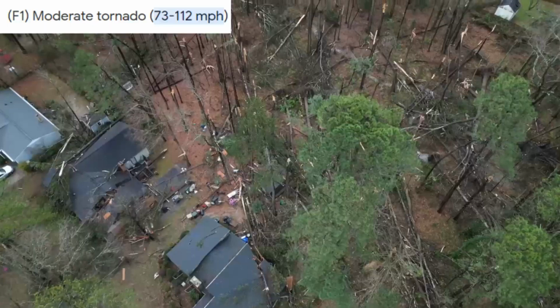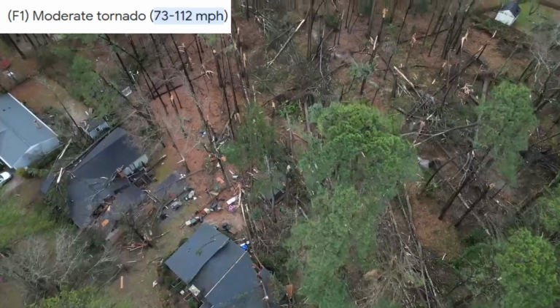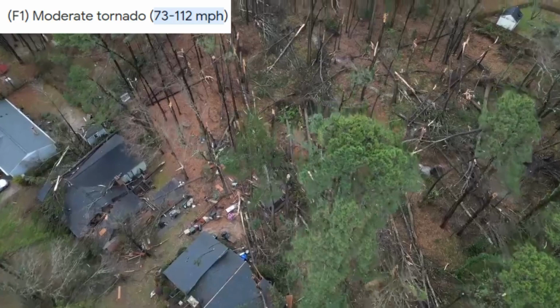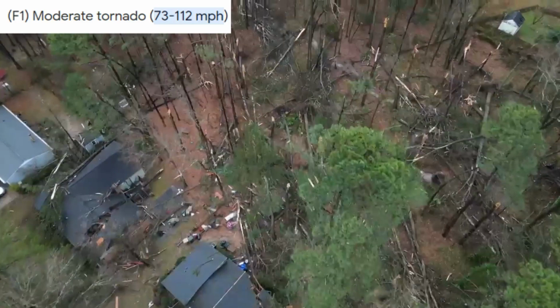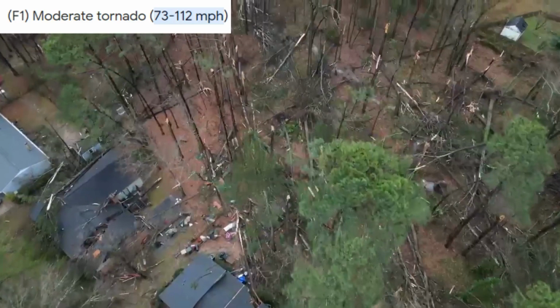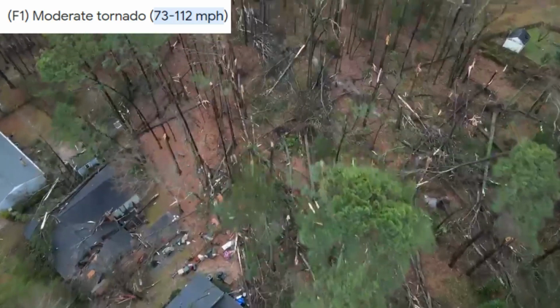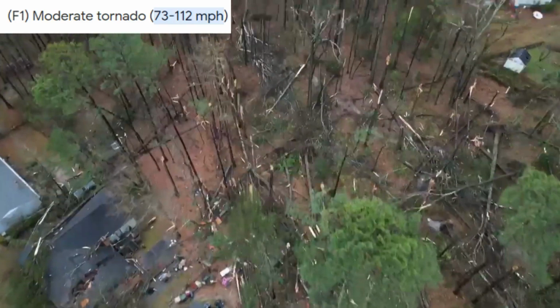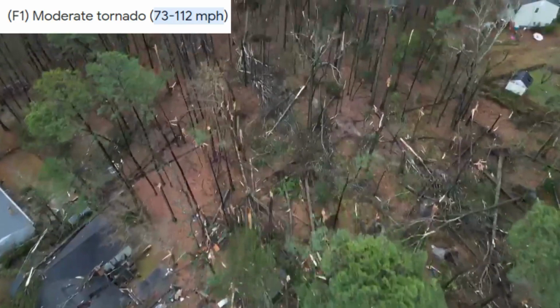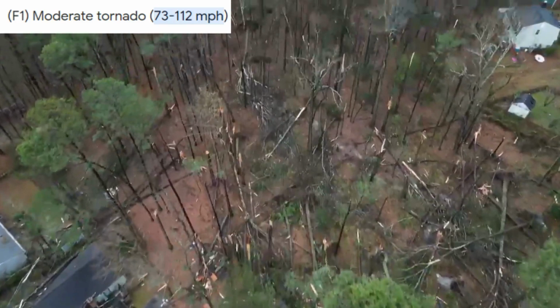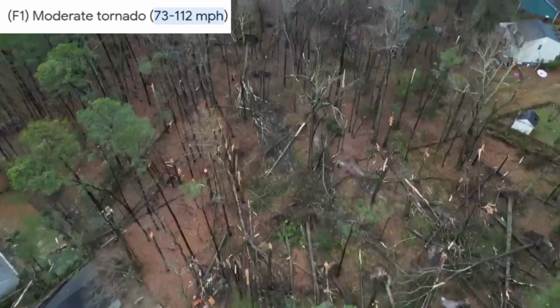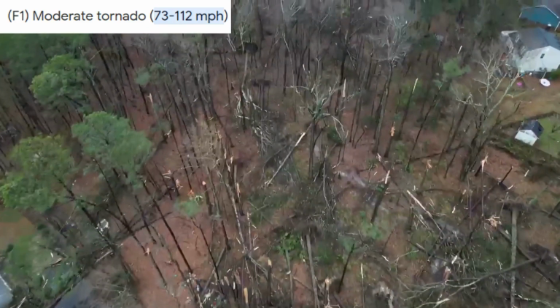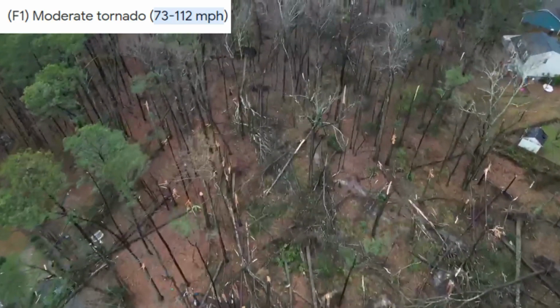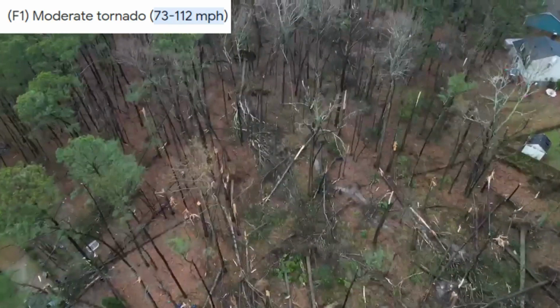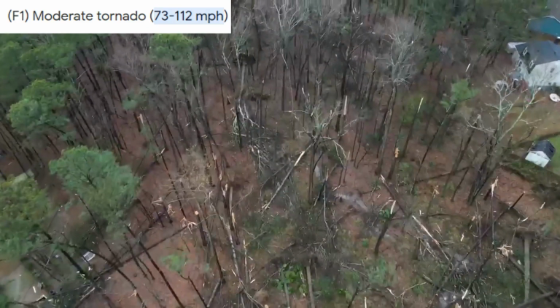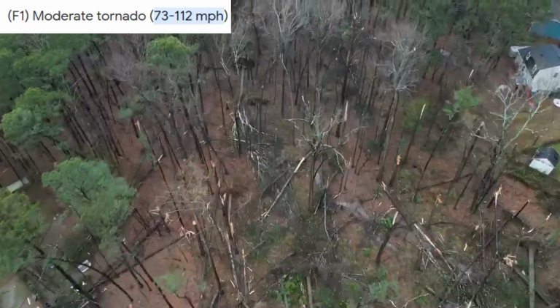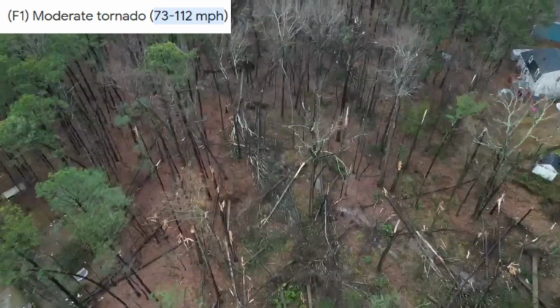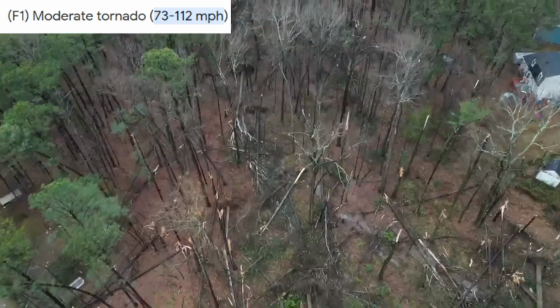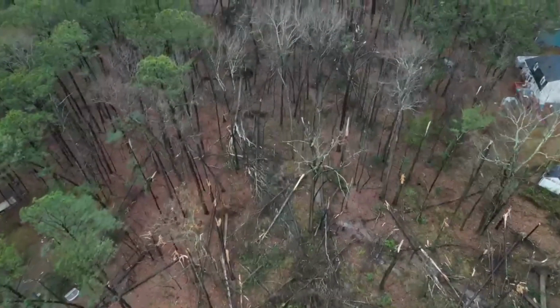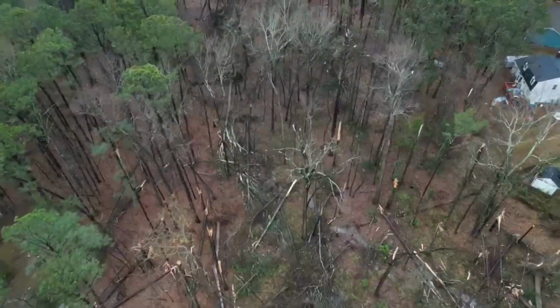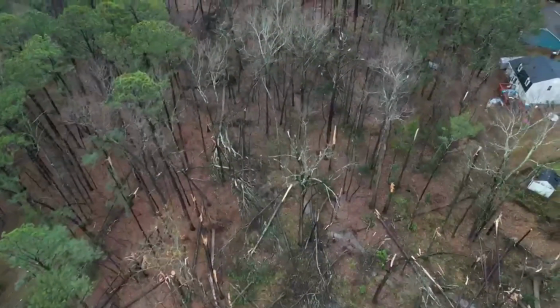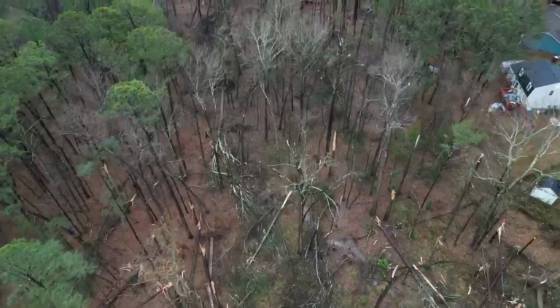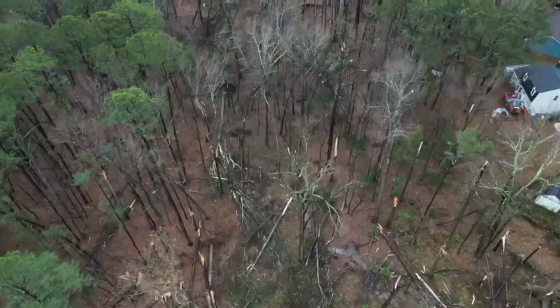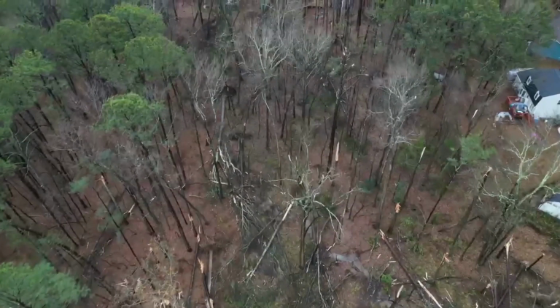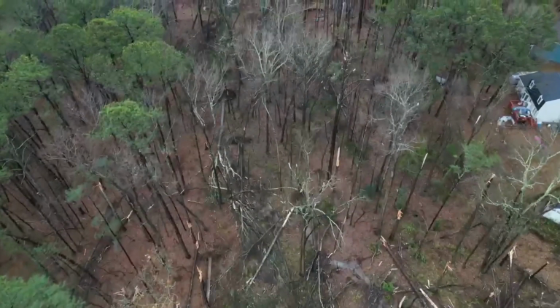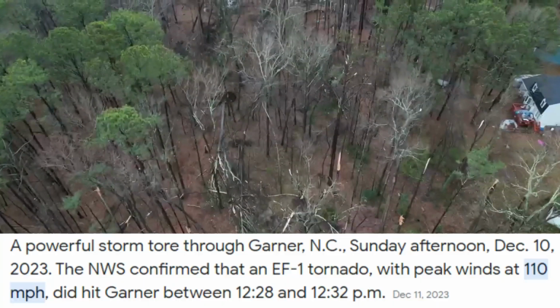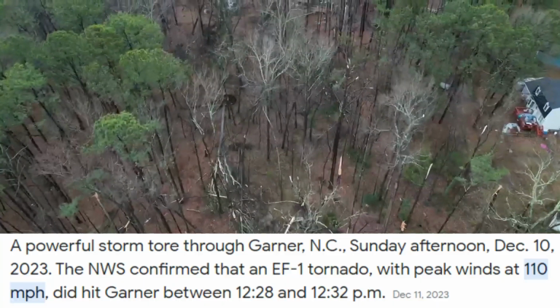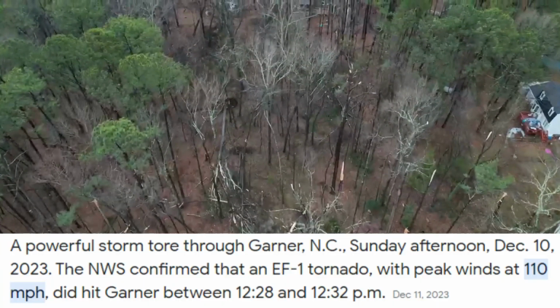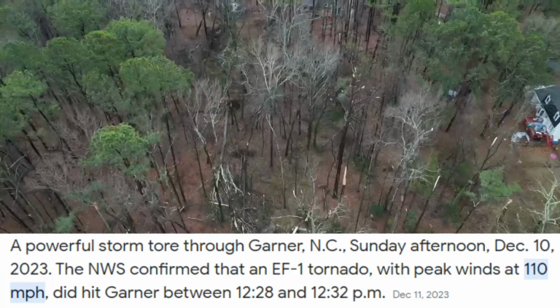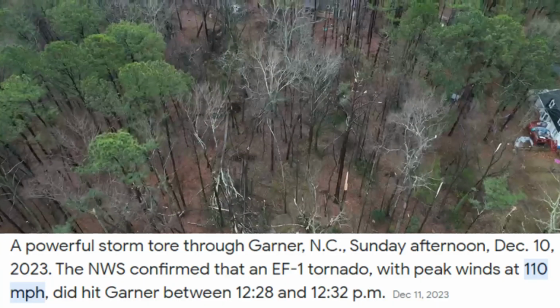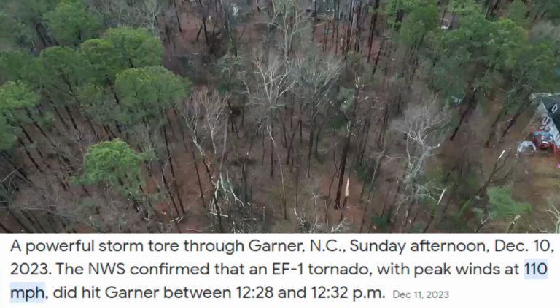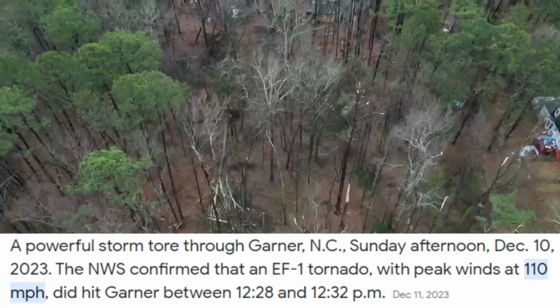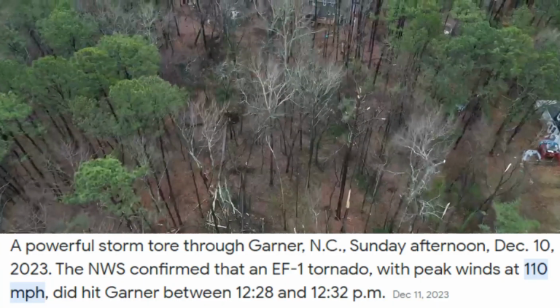The video you're seeing is from an F1 in Garner on December 10th, 2023. If you want to see that video, it's in the top right, but I assume this probe probably could survive it.